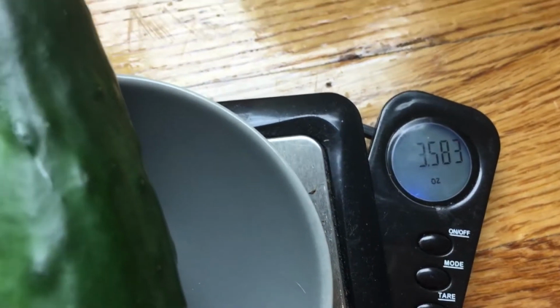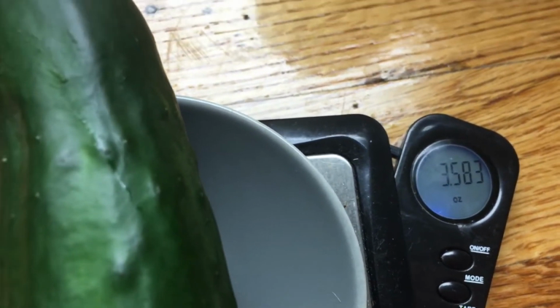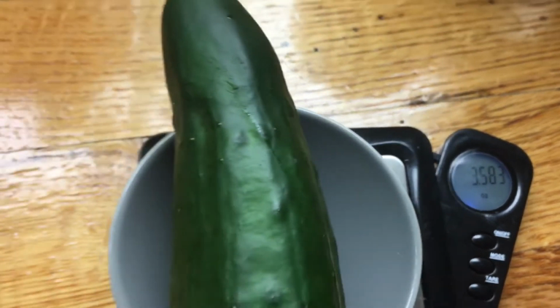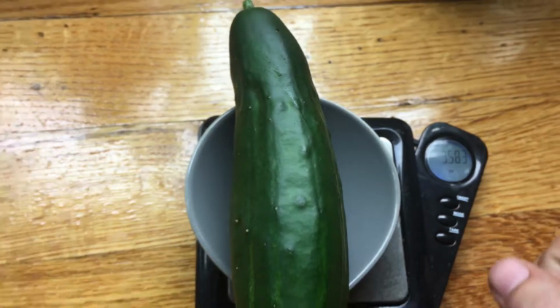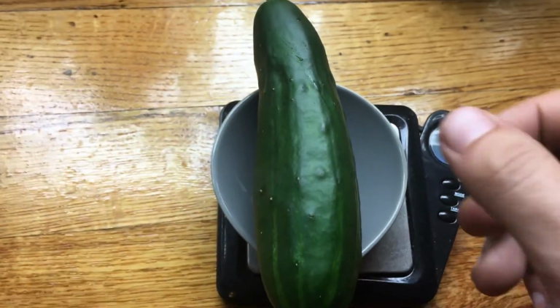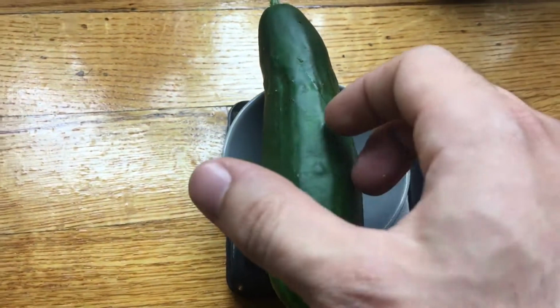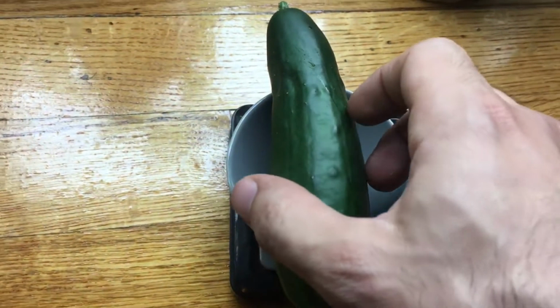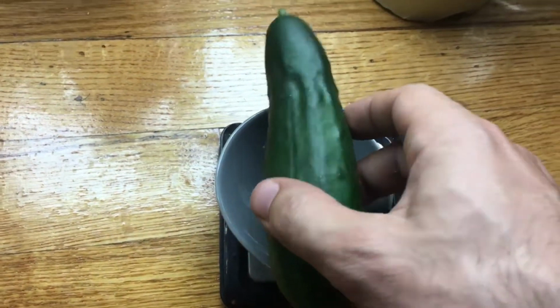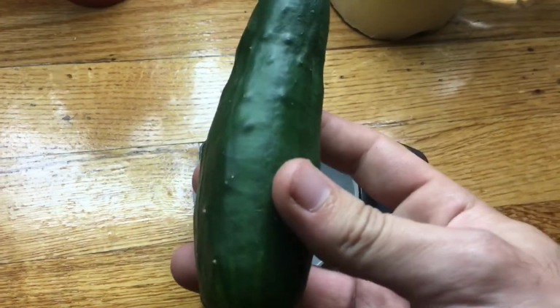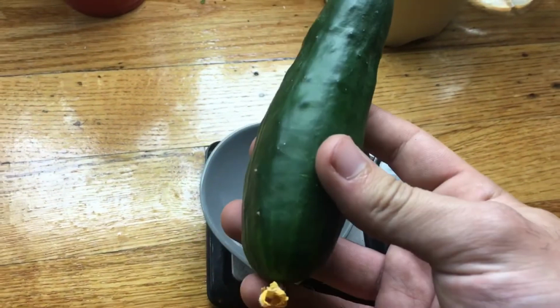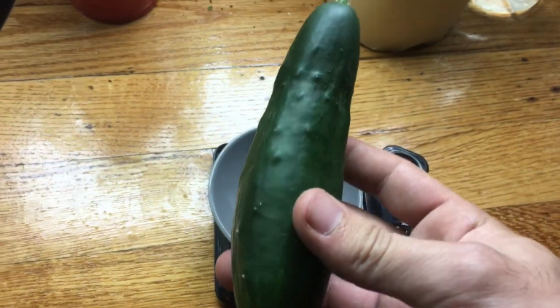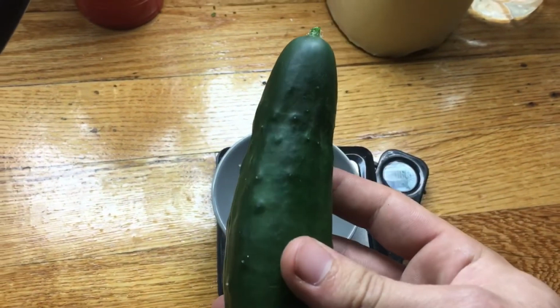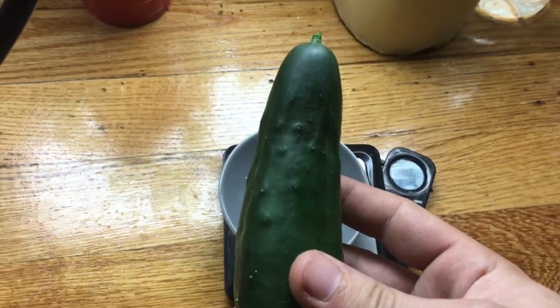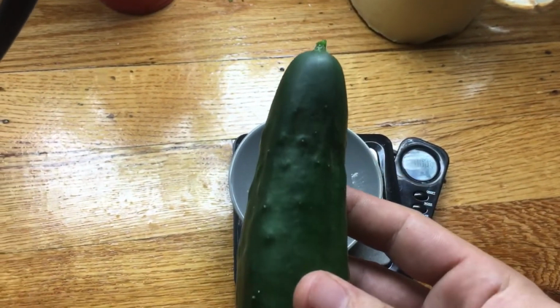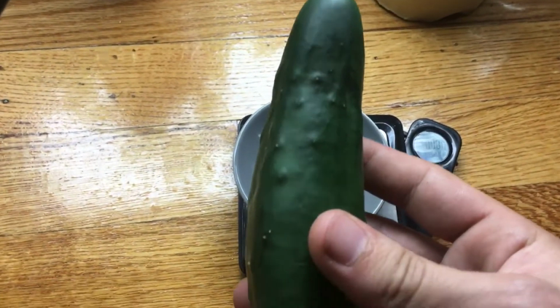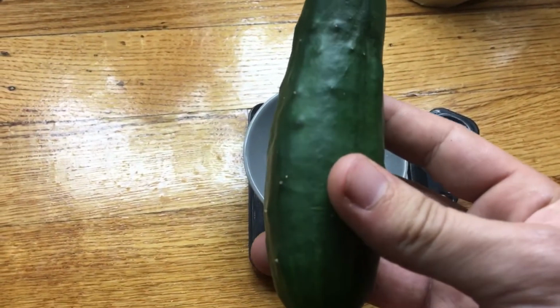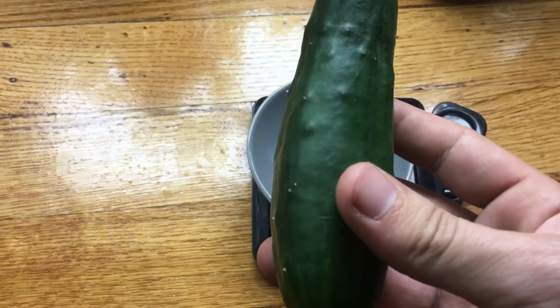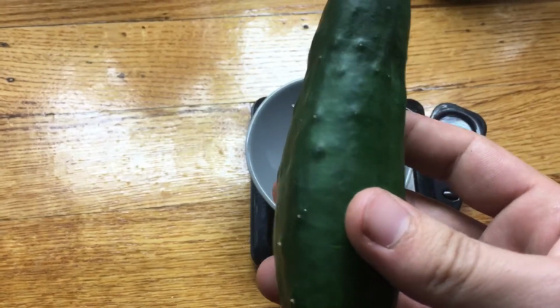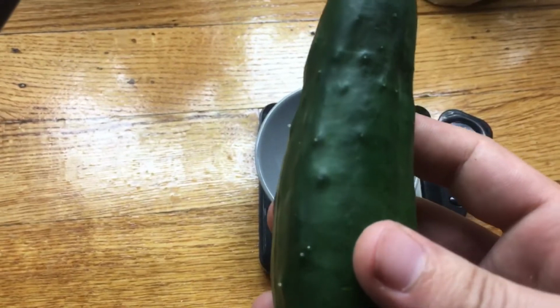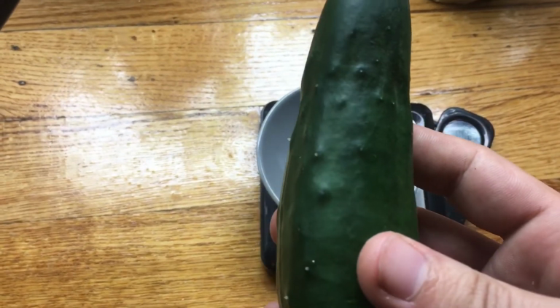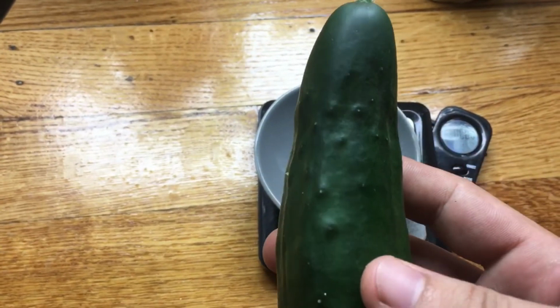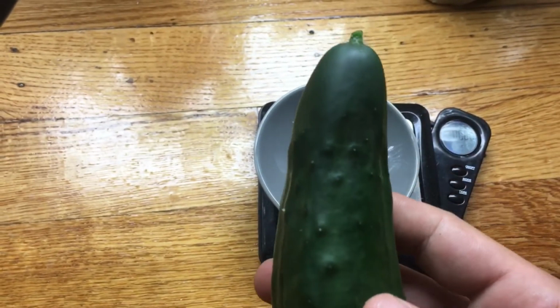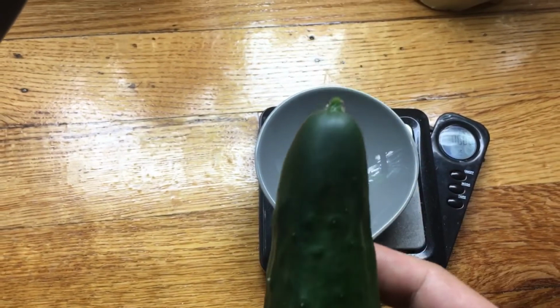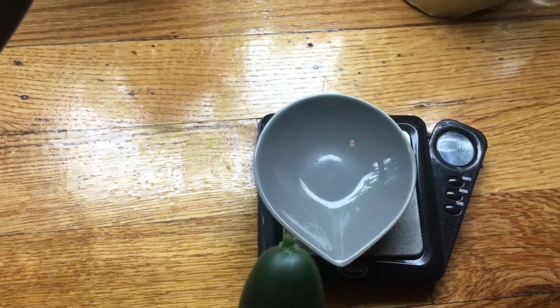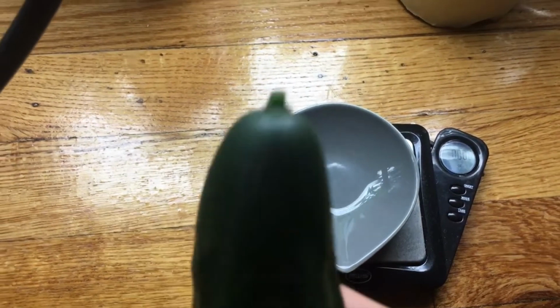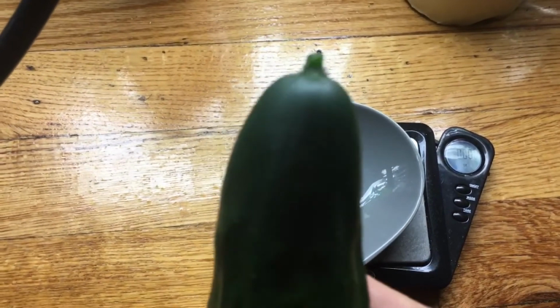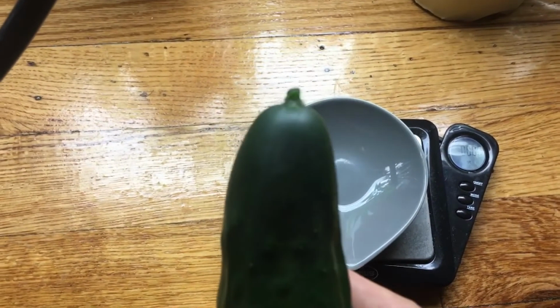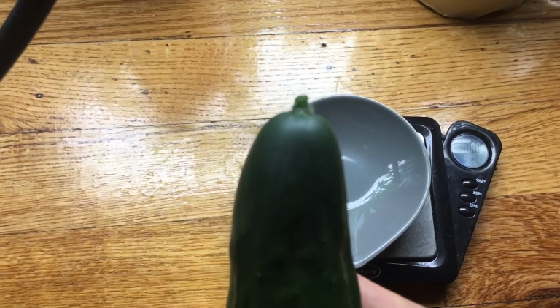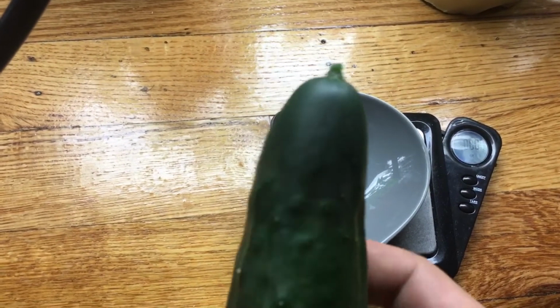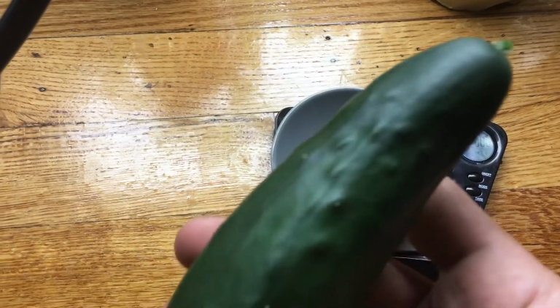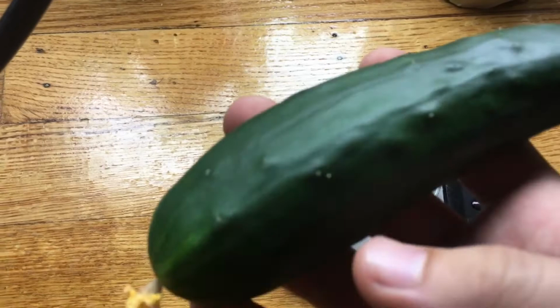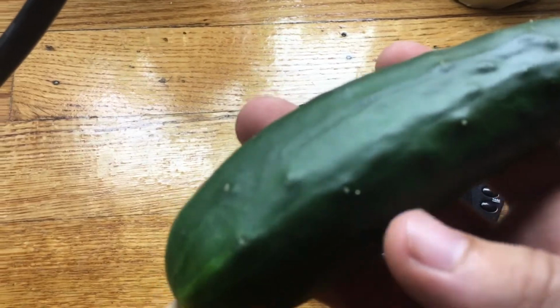Not too bad for our first cucumber! I'm going to cut this up and enjoy it with my breakfast this morning. If you liked the episode, don't forget to hit the thumbs up and subscribe. Thanks for watching!